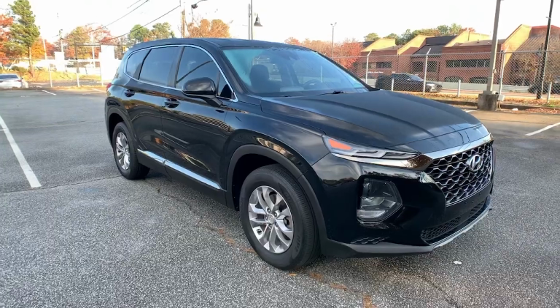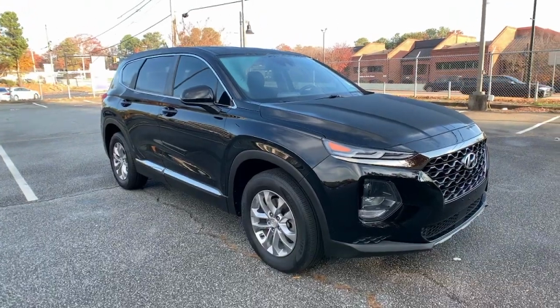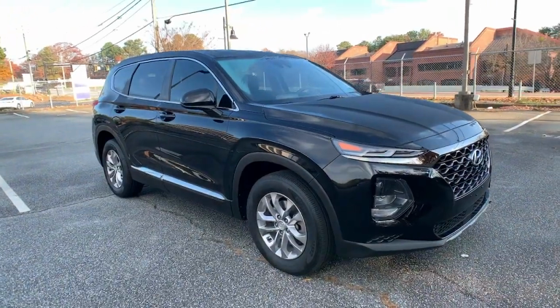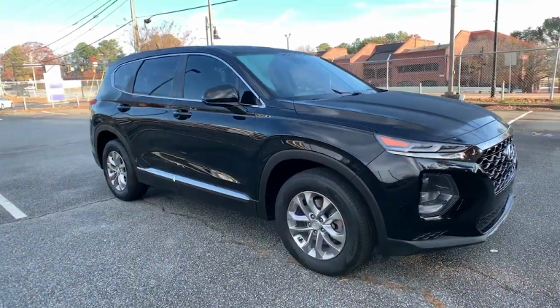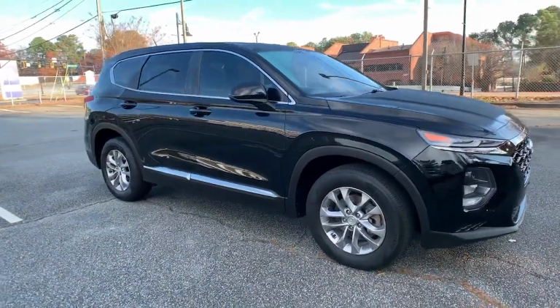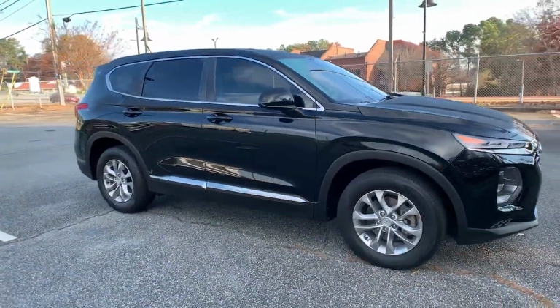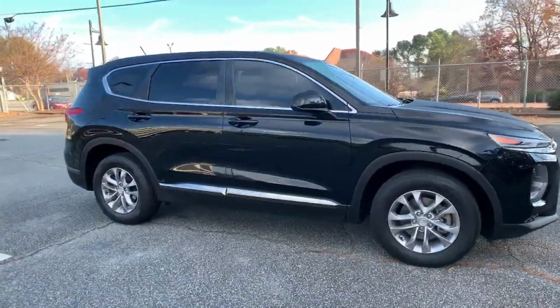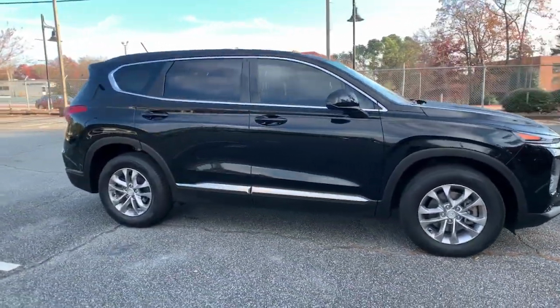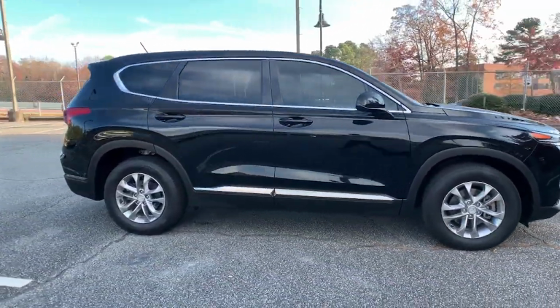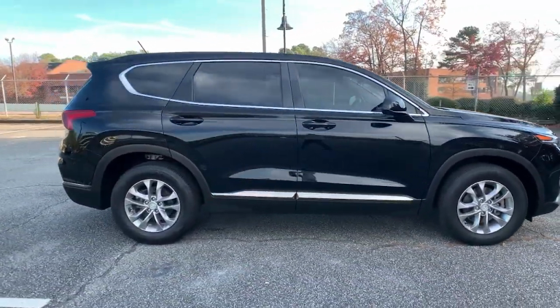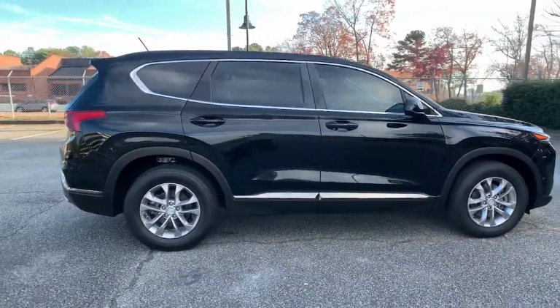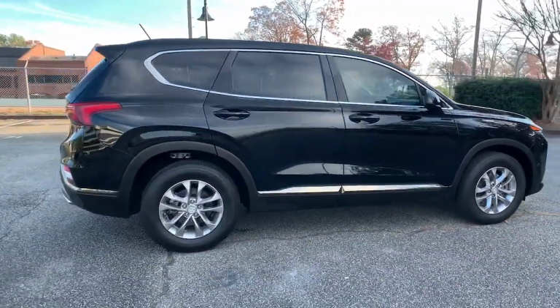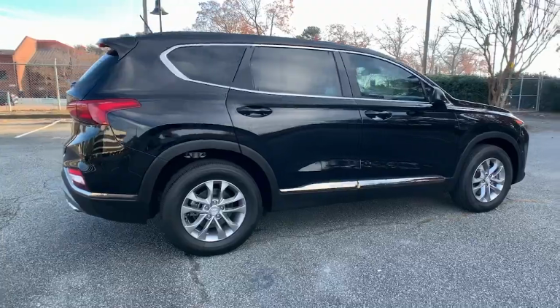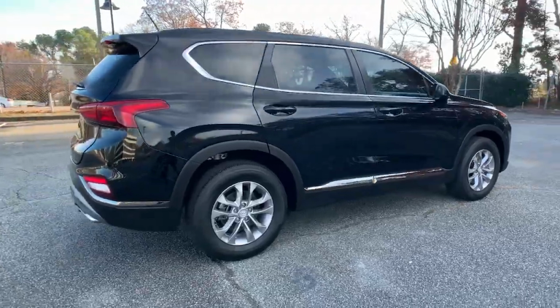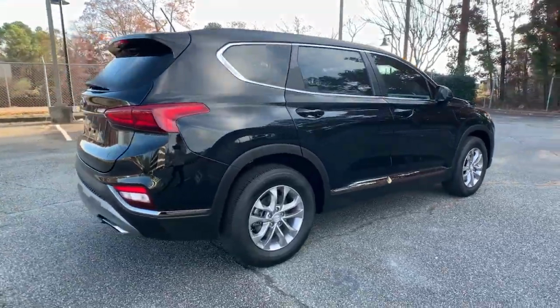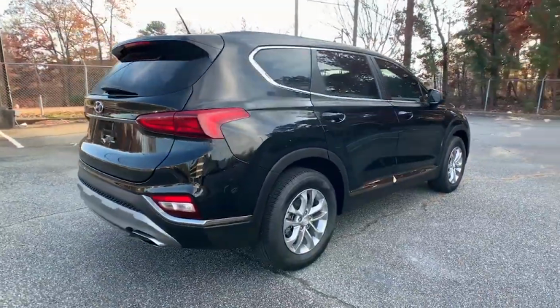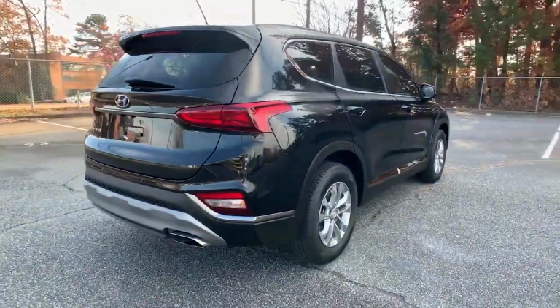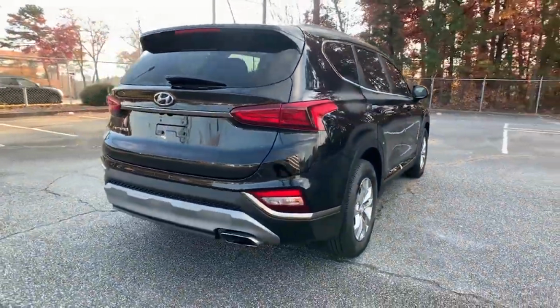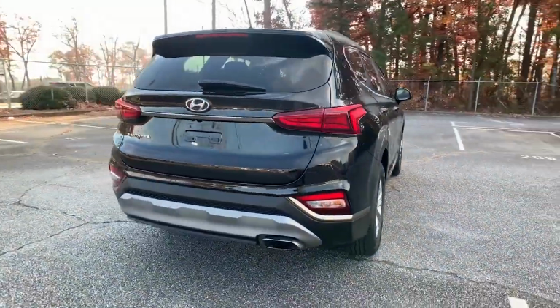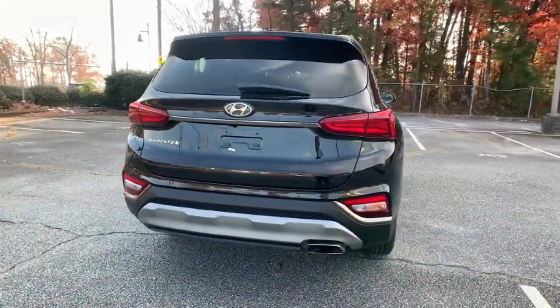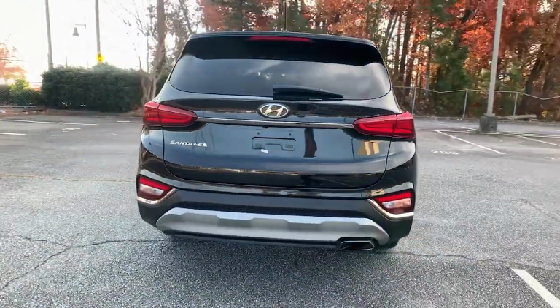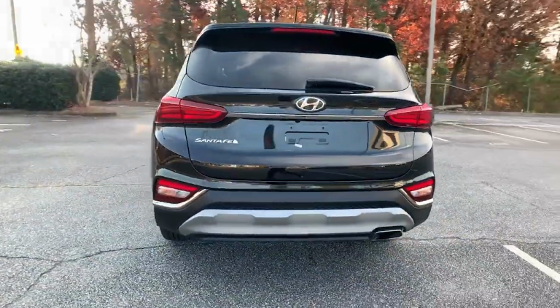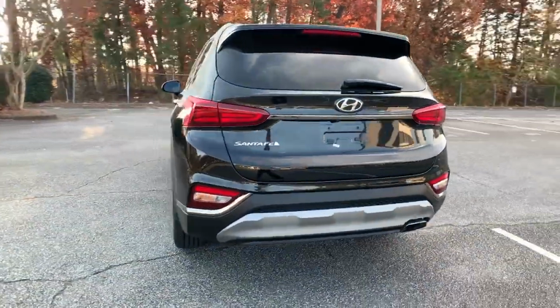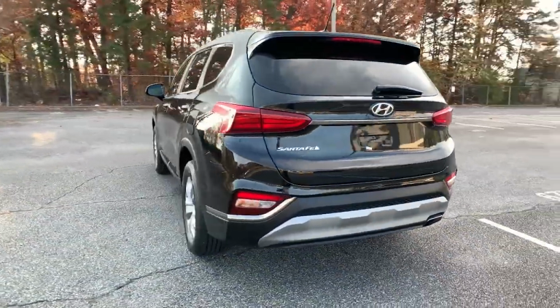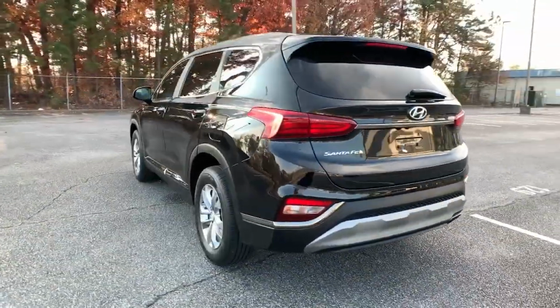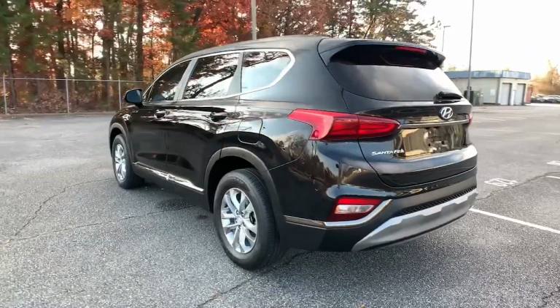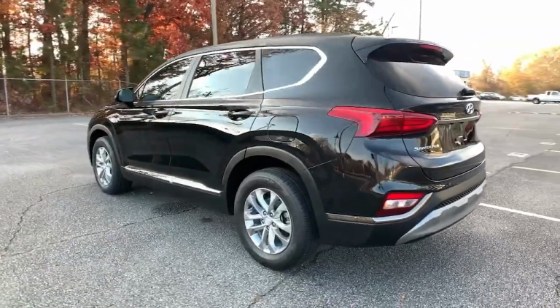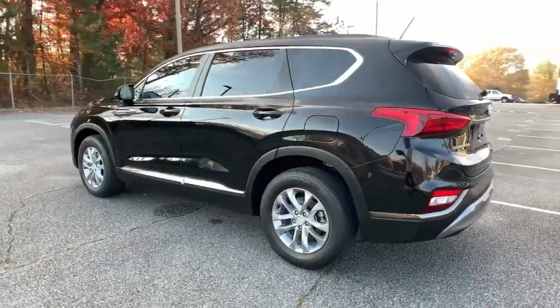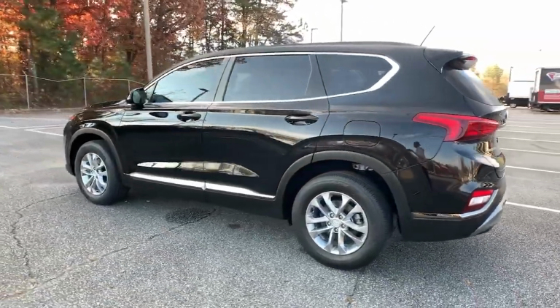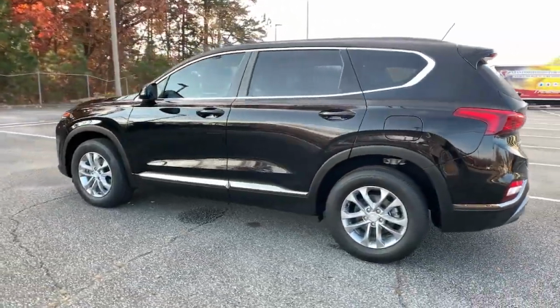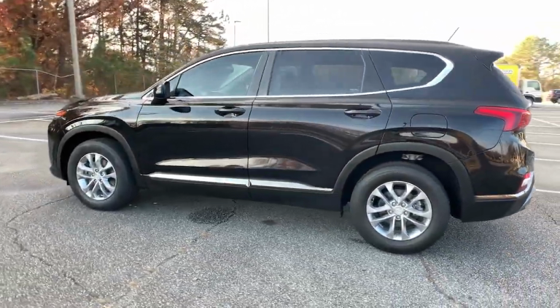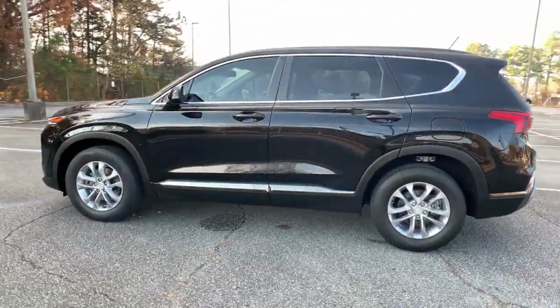Can you see yourself in the 2019 Hyundai Santa Fe? This vehicle is an outstanding buy with fewer than 40,000 miles on the odometer. Here's a stylish, family-friendly Hyundai Santa Fe.